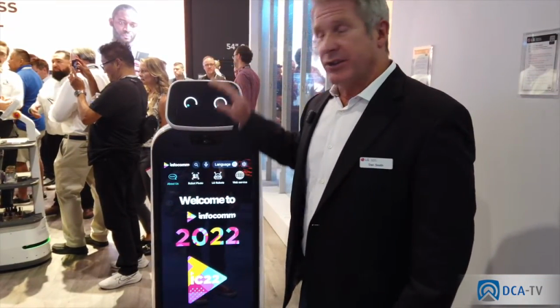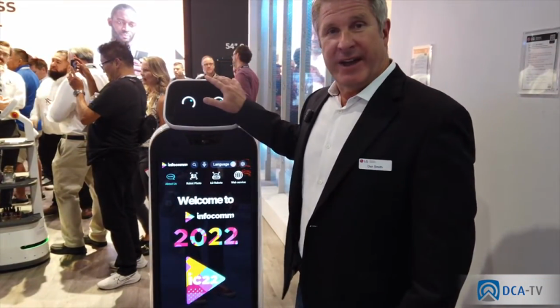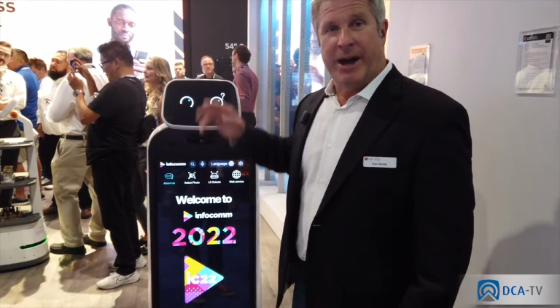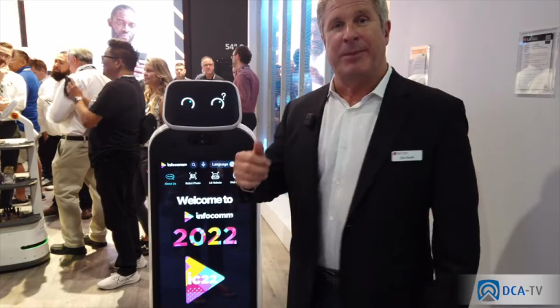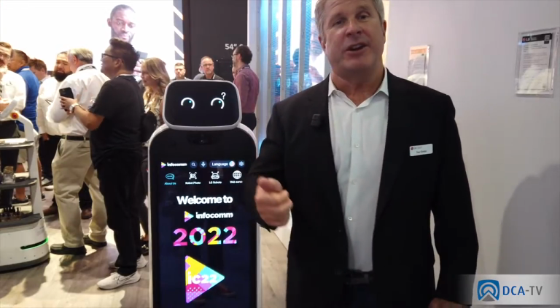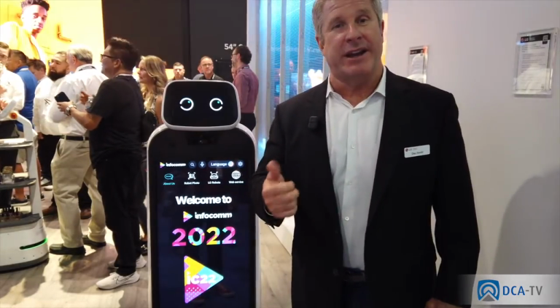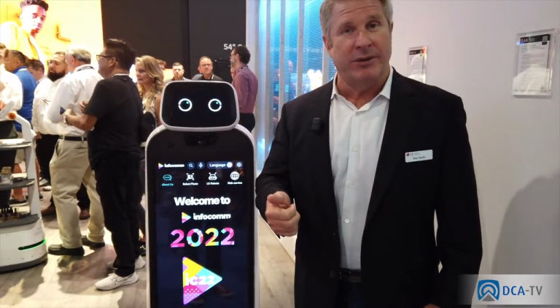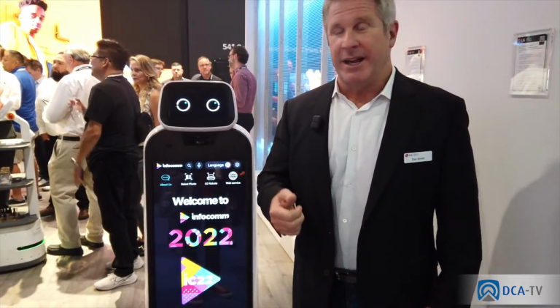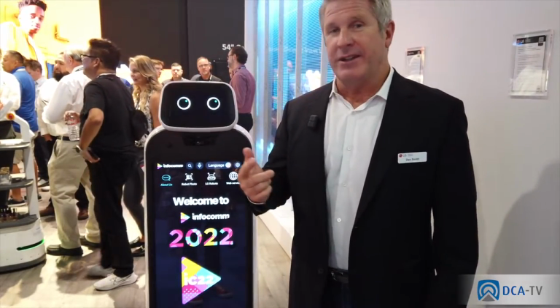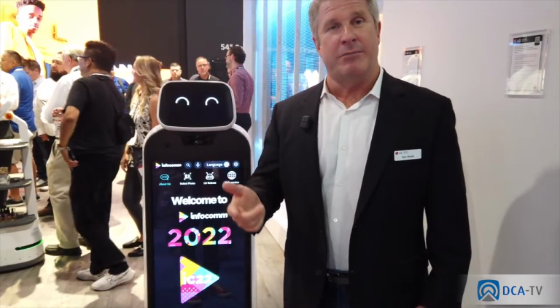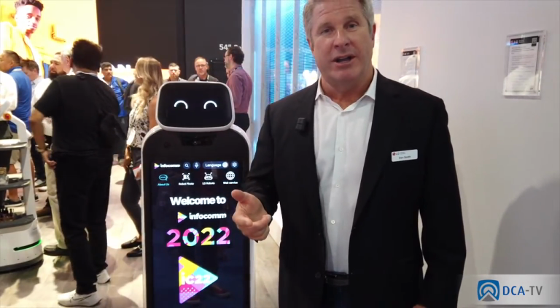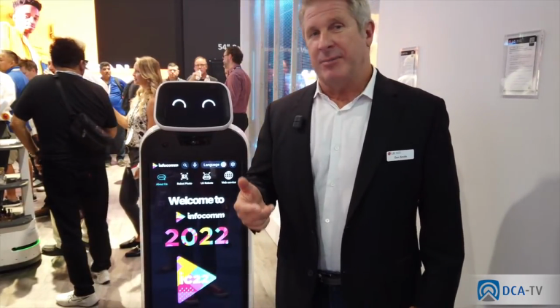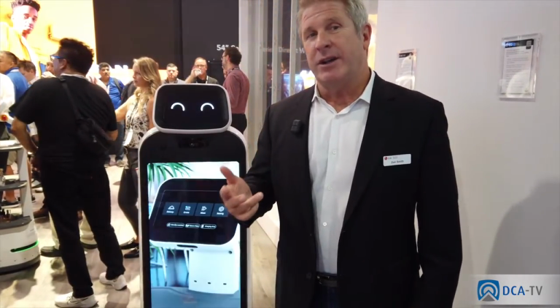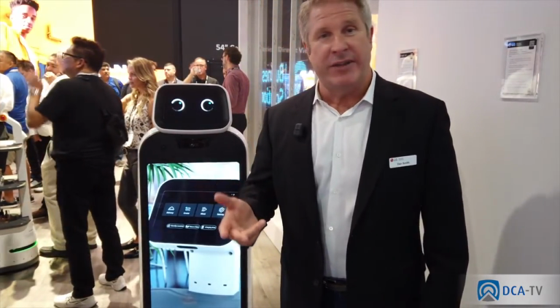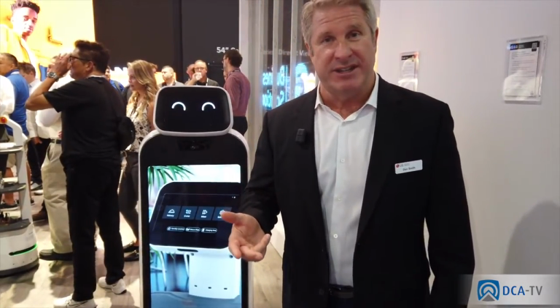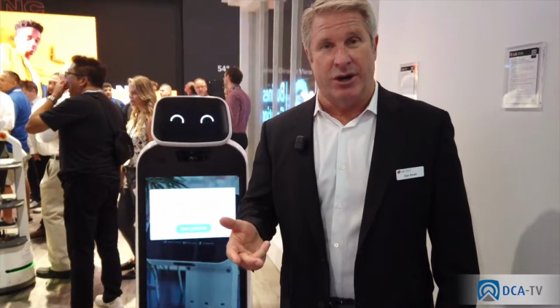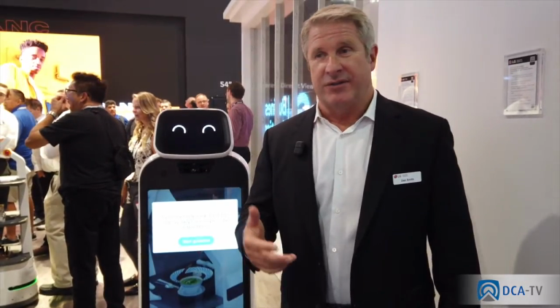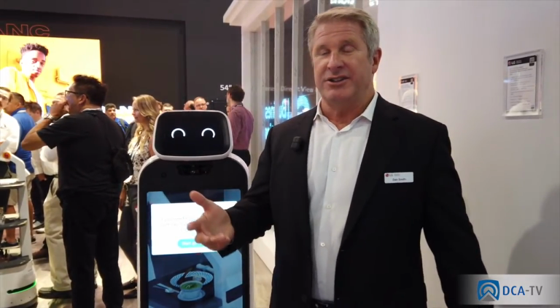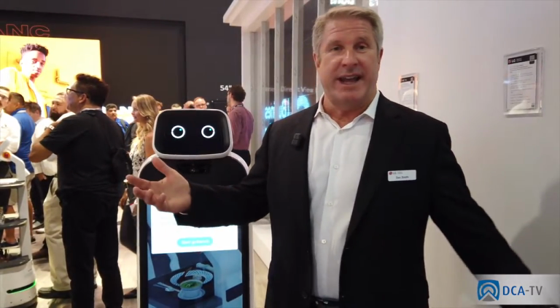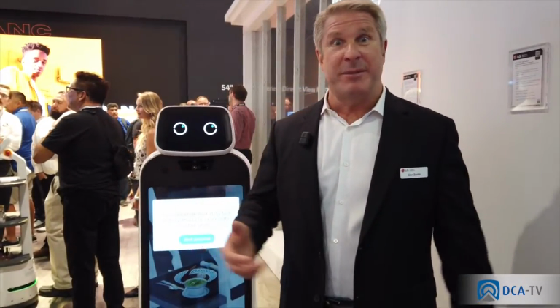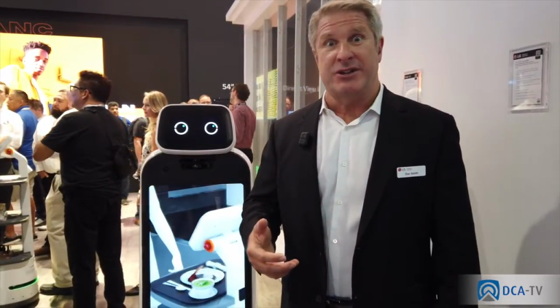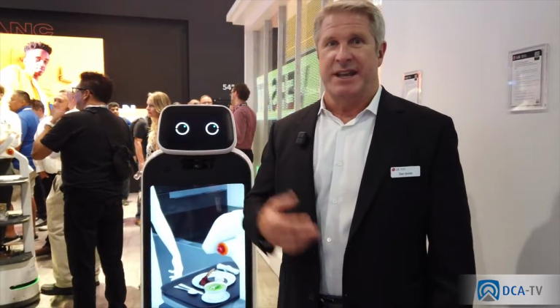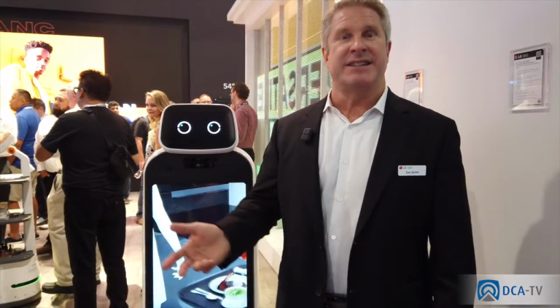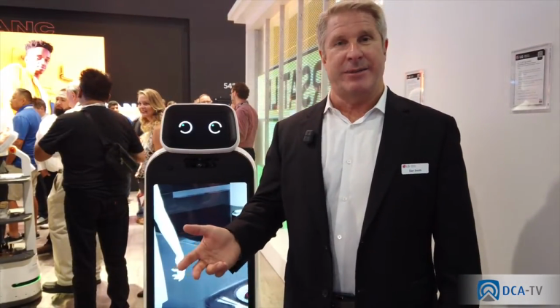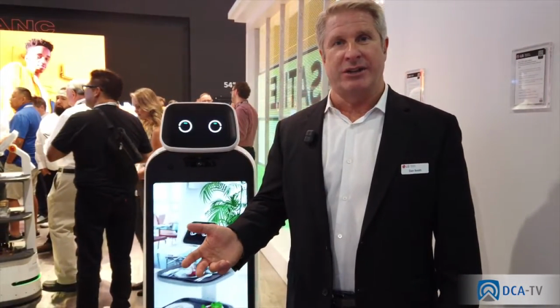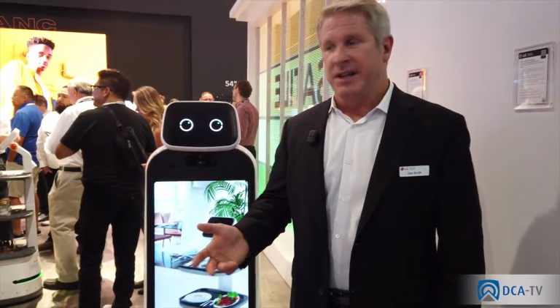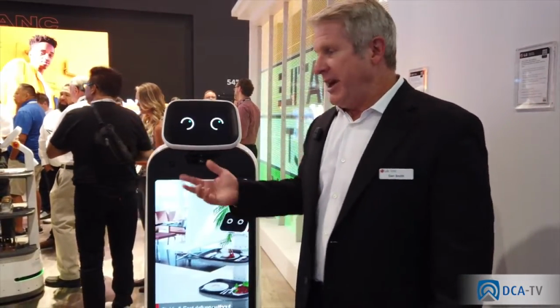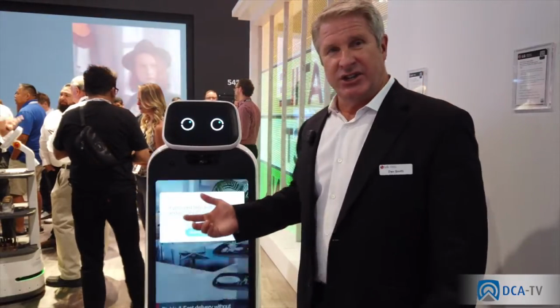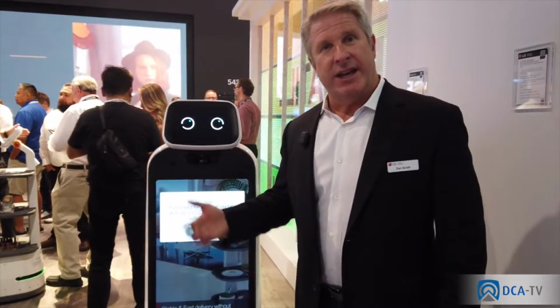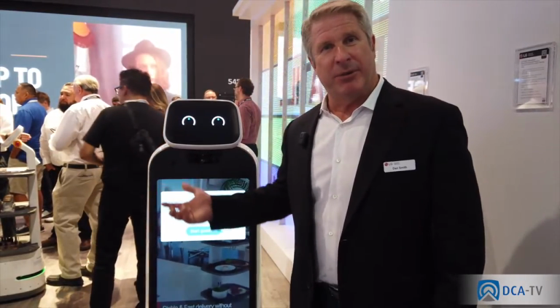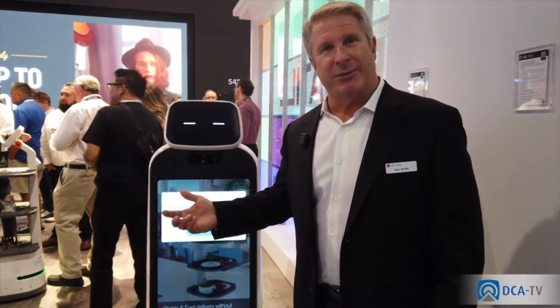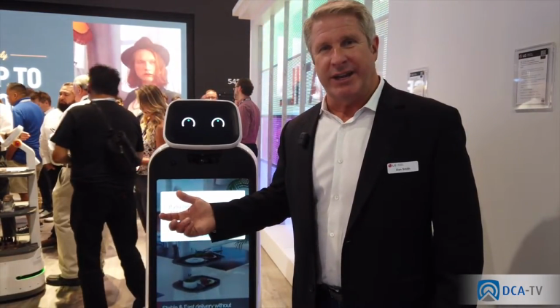The wayfinding robot can help people find their way in an airport, help them find their way in a mall, or even within a store. If you're in a large store and say 'Hey, where's the men's running shorts?', it can take you to the men's running shorts. Additionally, people are starting to be creative.